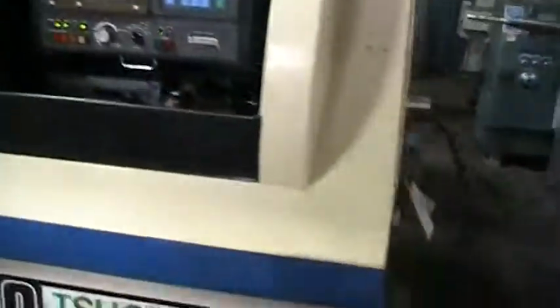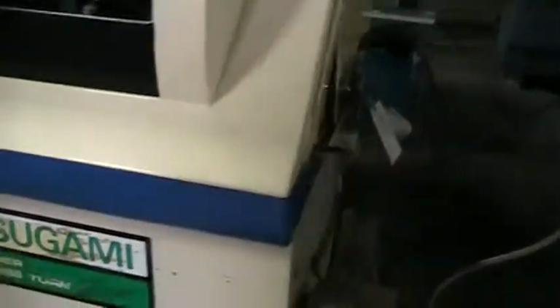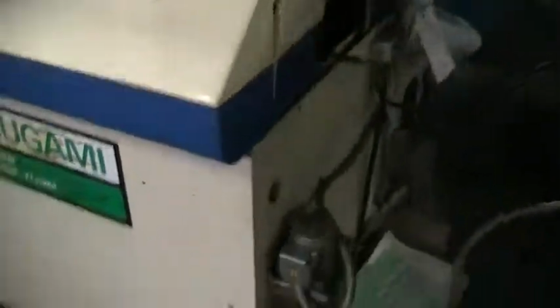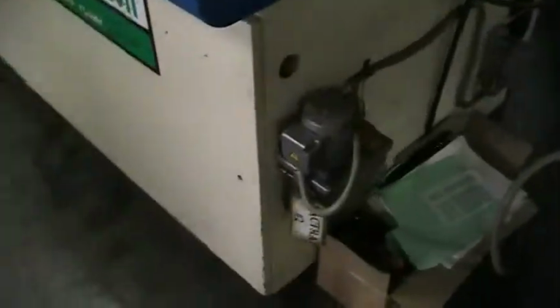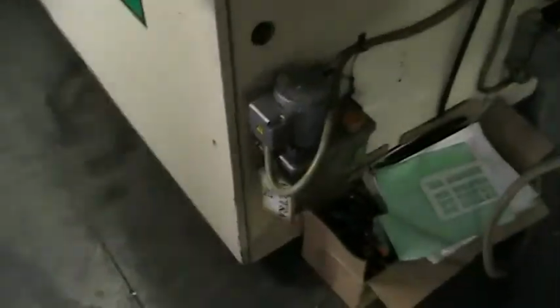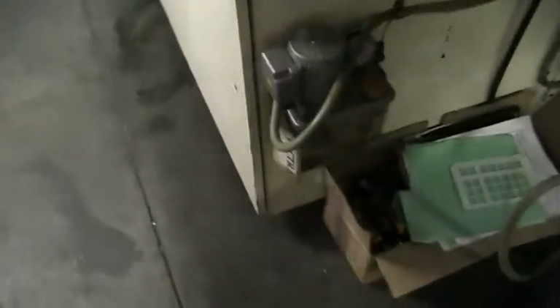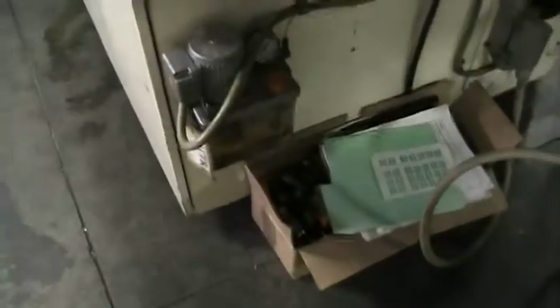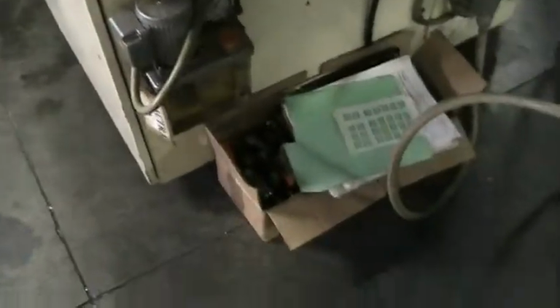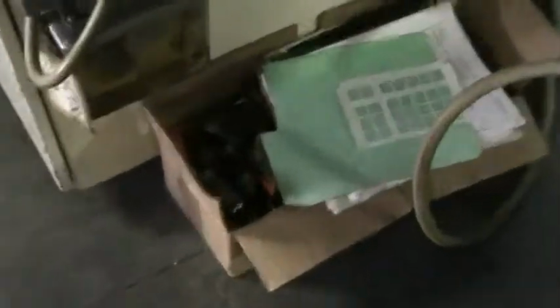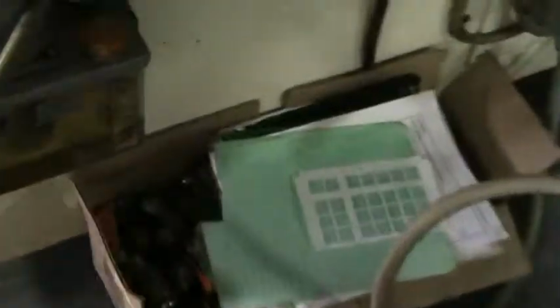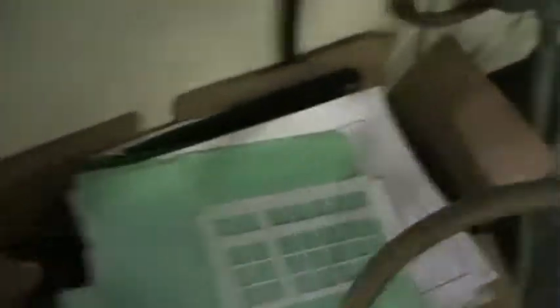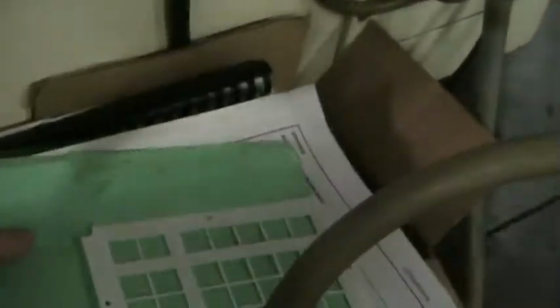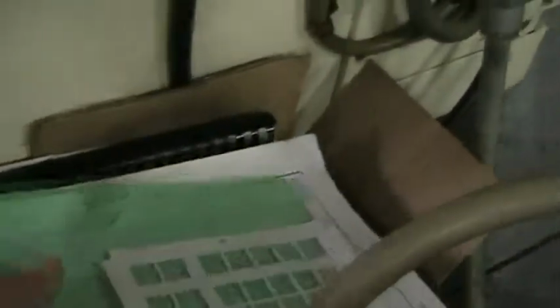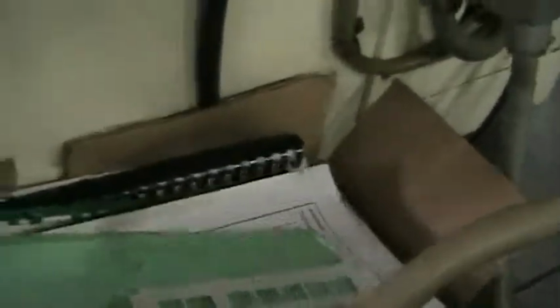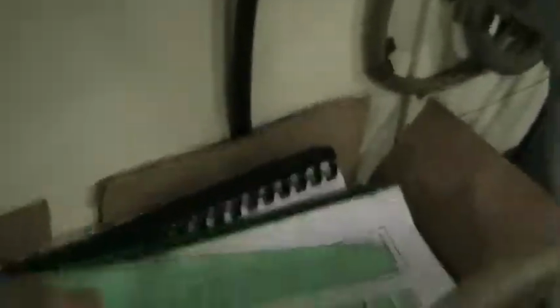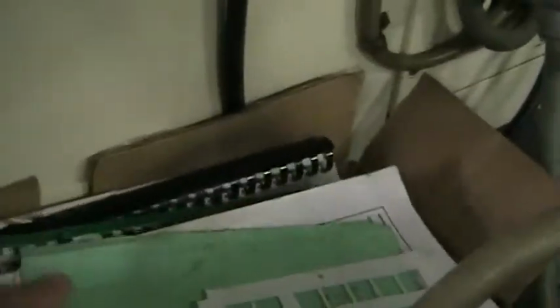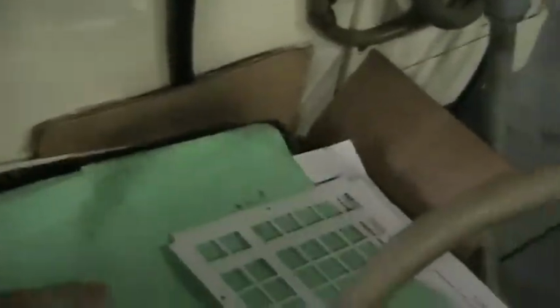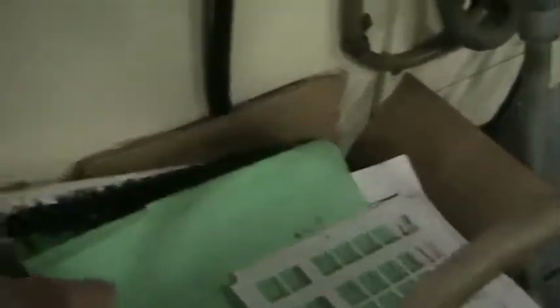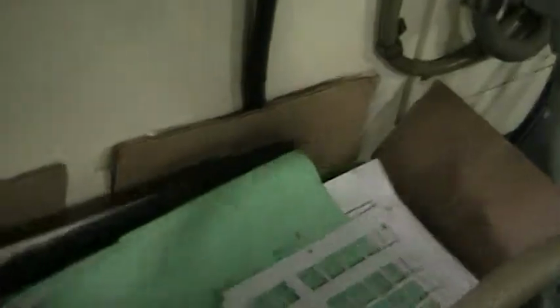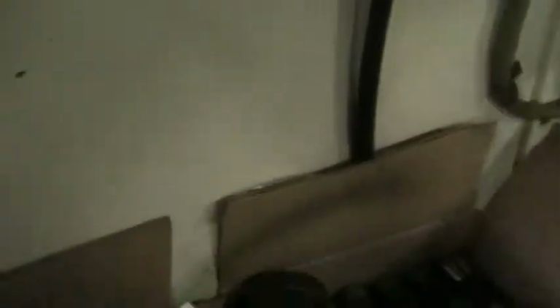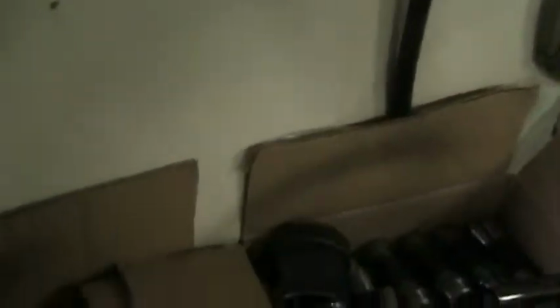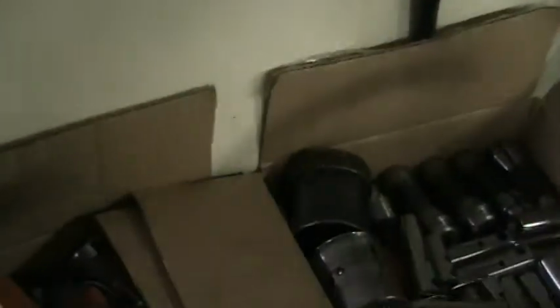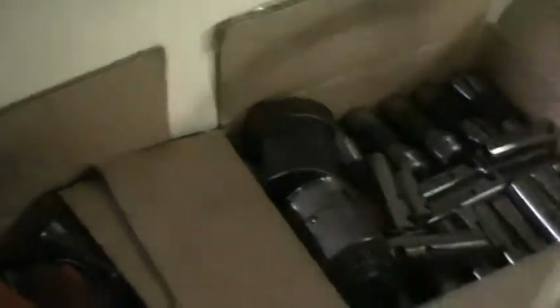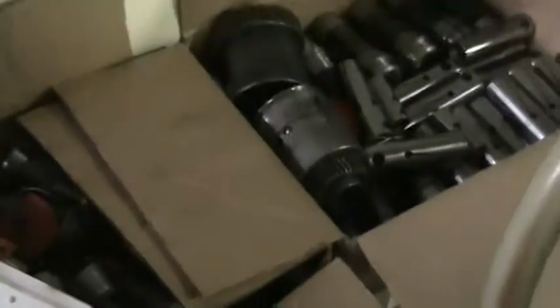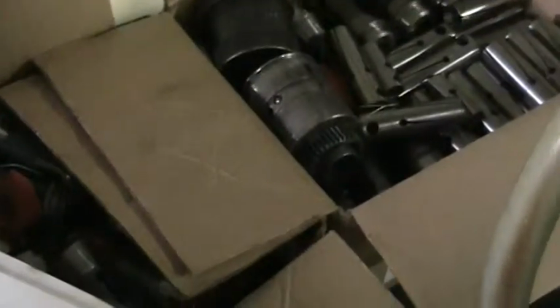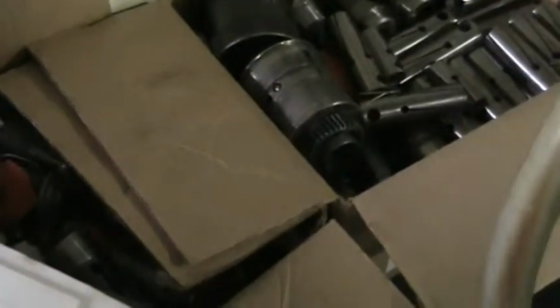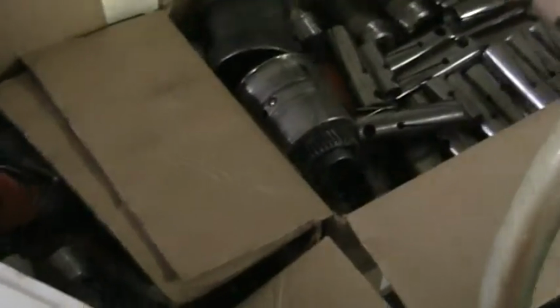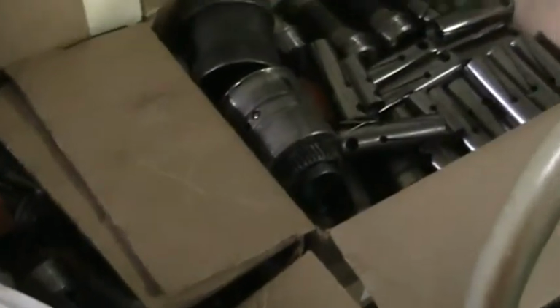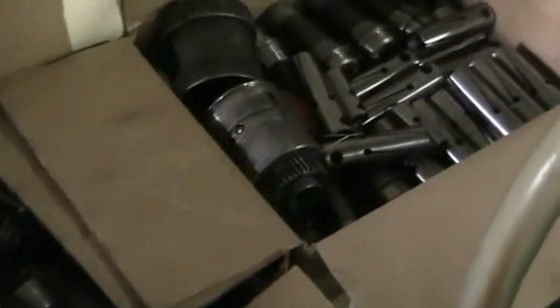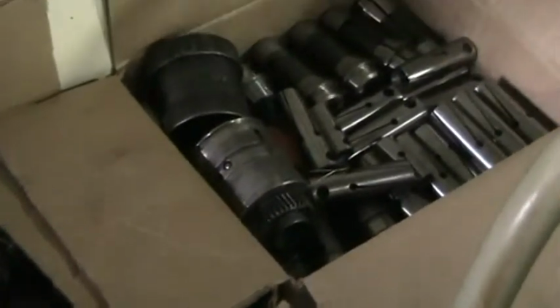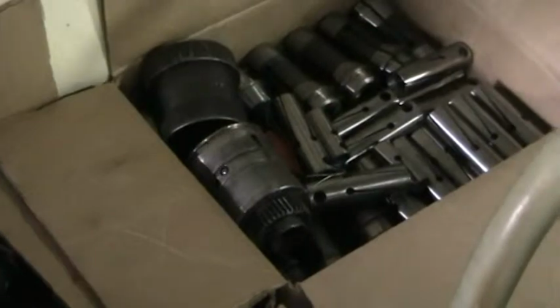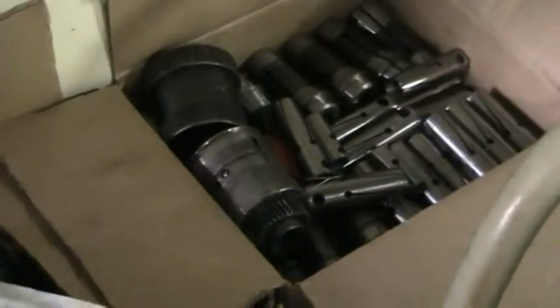We have collets, guide bushings, manuals, collets — there is the guide bushing and there are collets for the bar feed as well.